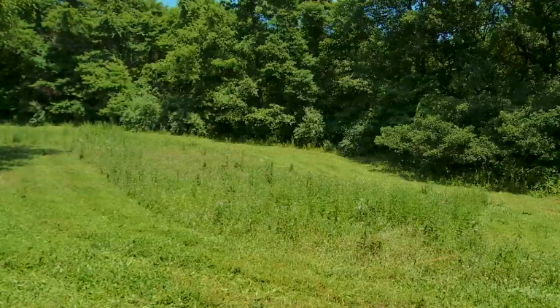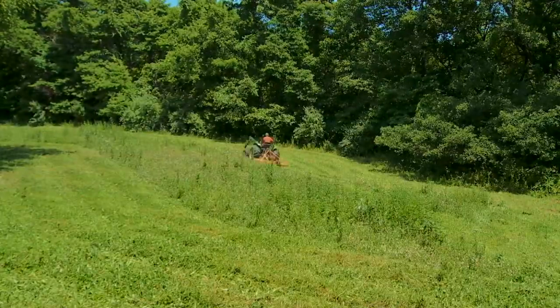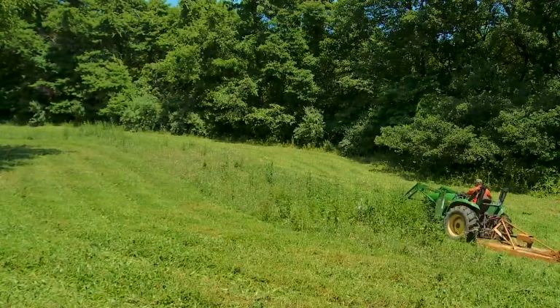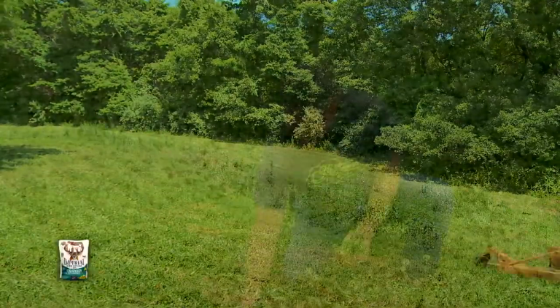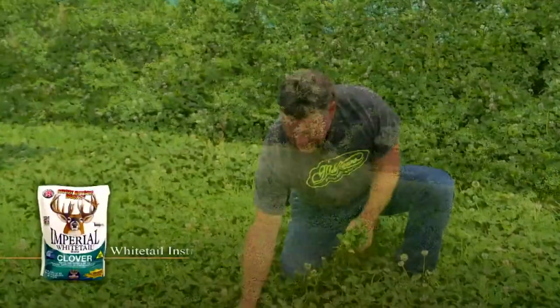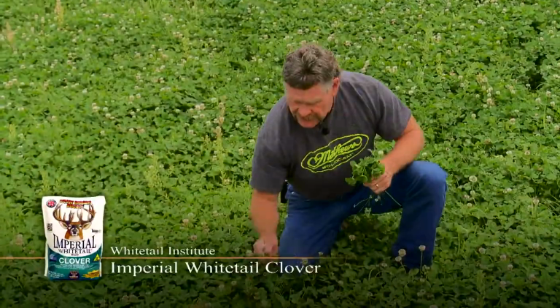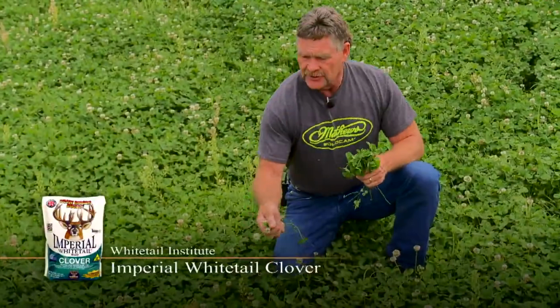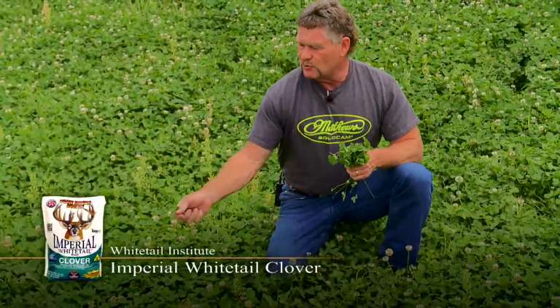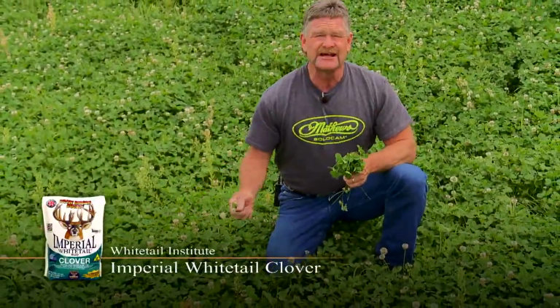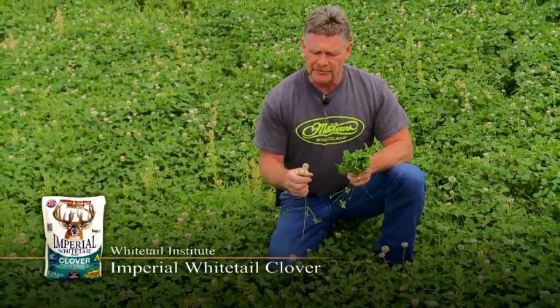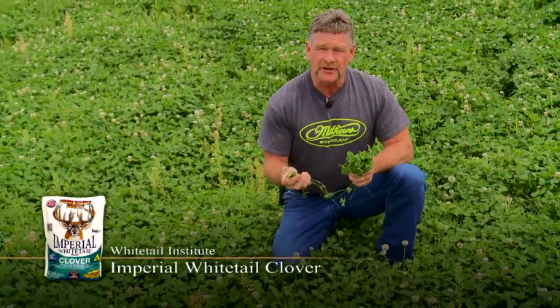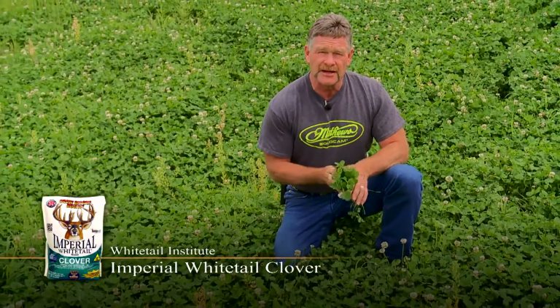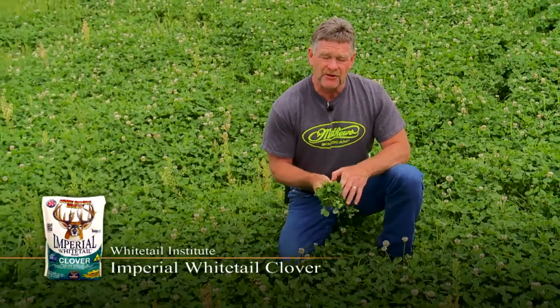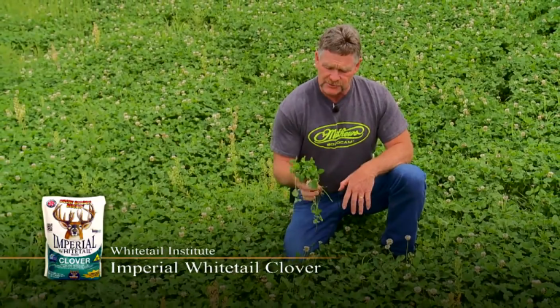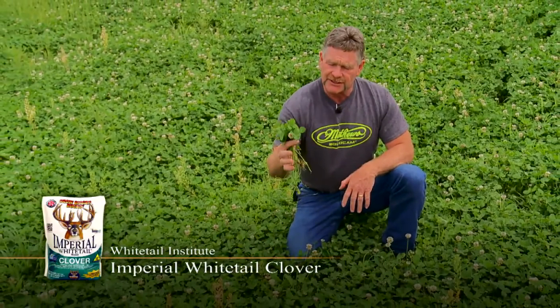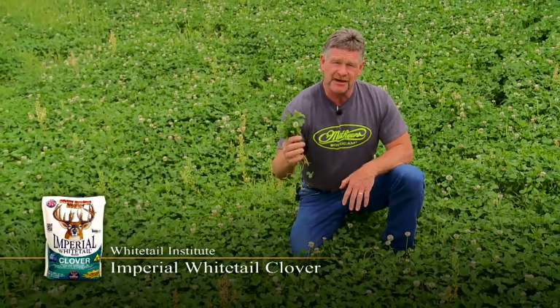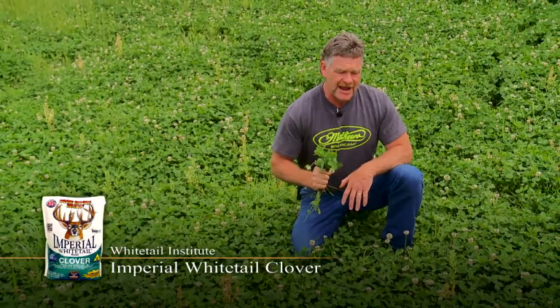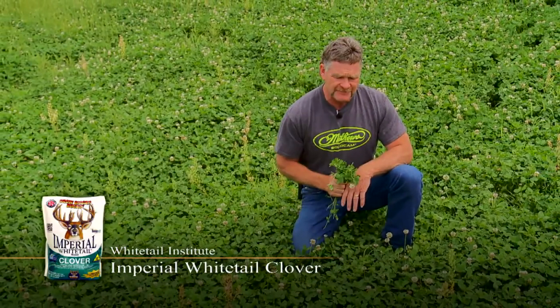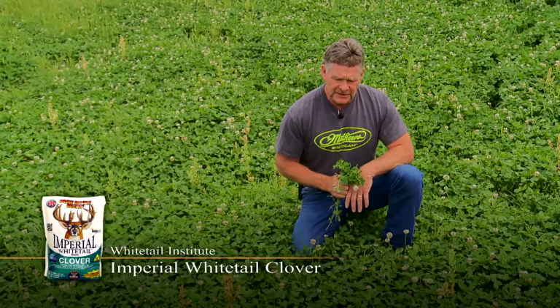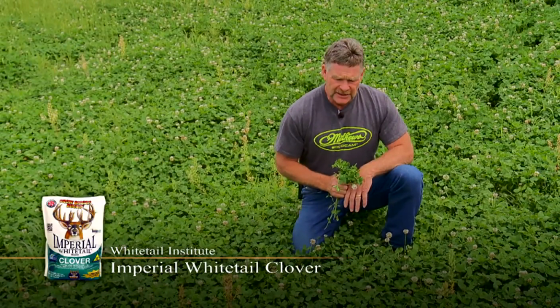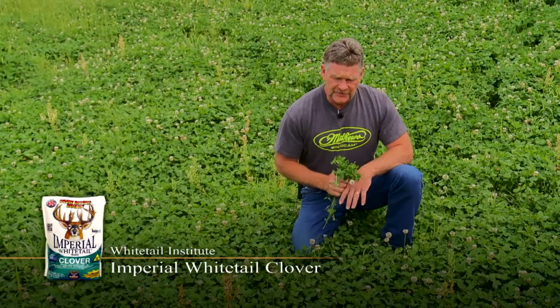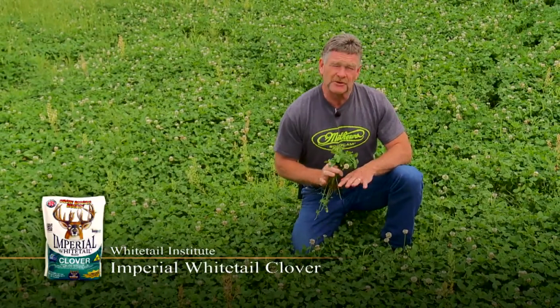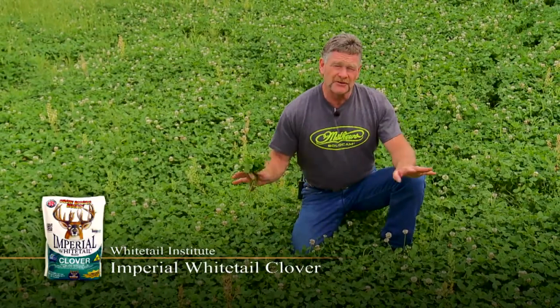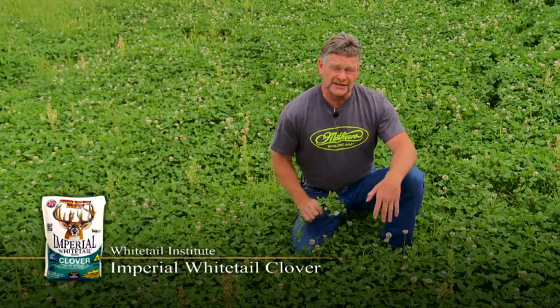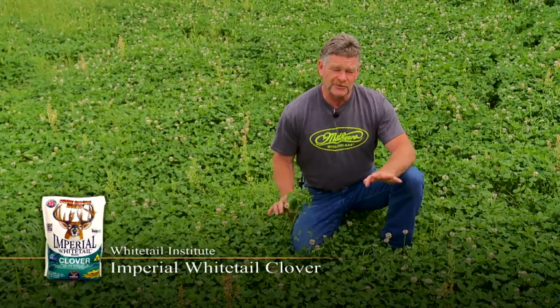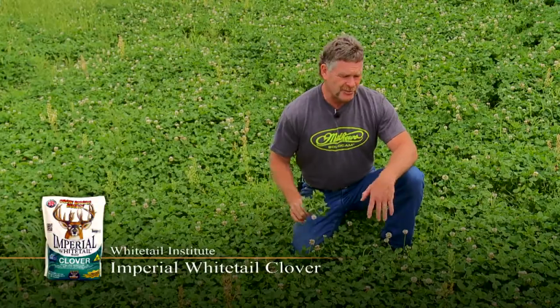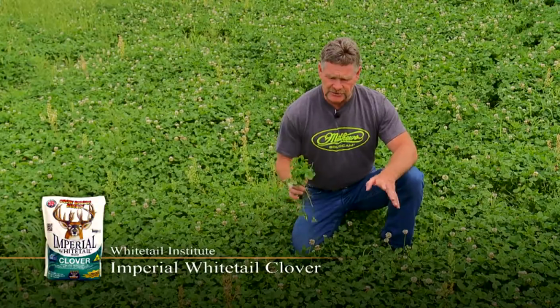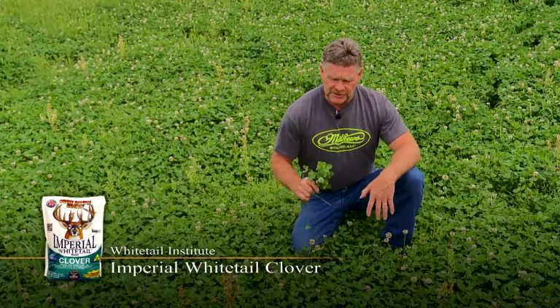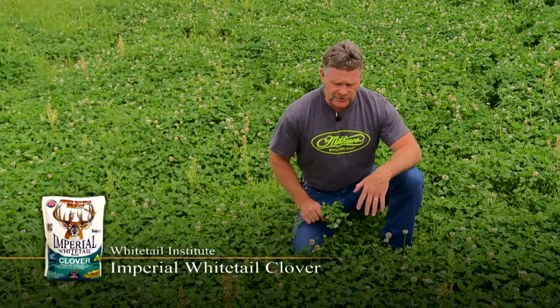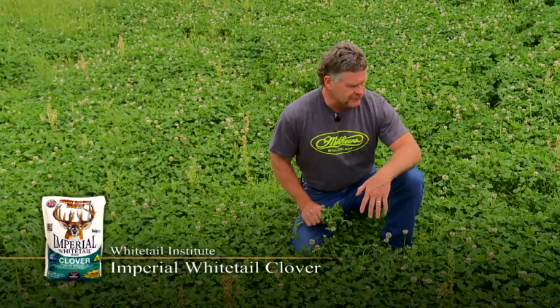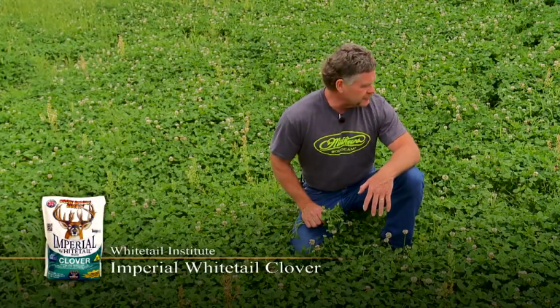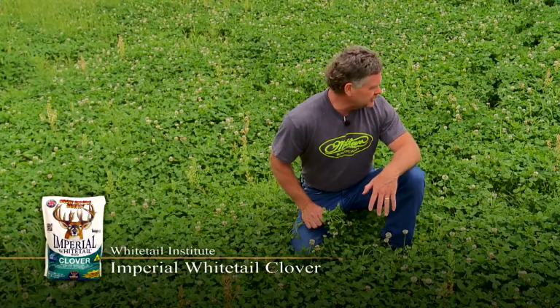As you can see, it's all starting to head out. There's some weeds coming up, but we're going to come in and mow this. We're going to cut this about in half, and that will knock the weeds back, and you just get pure clover growing in here.